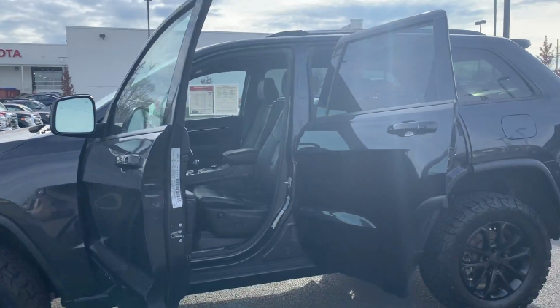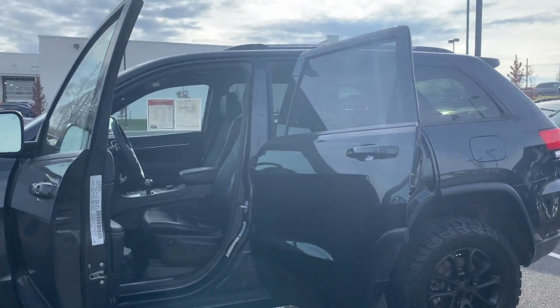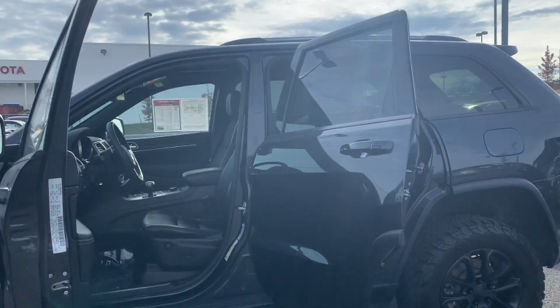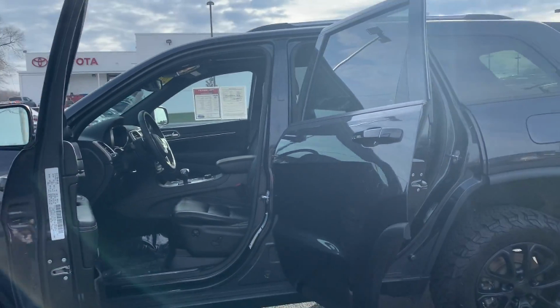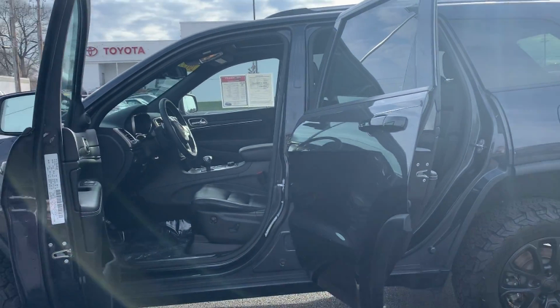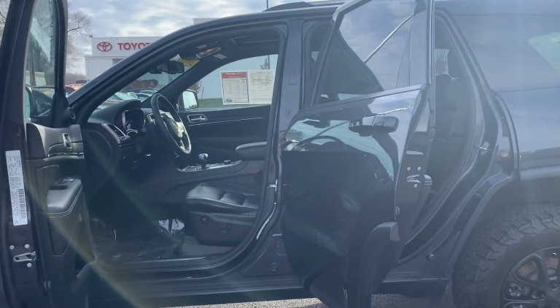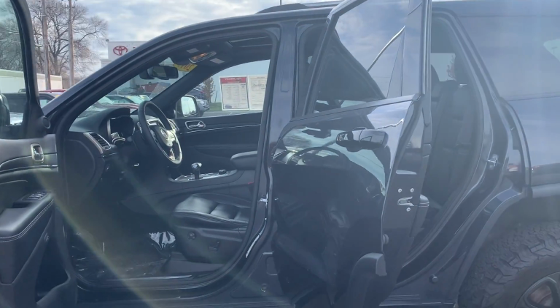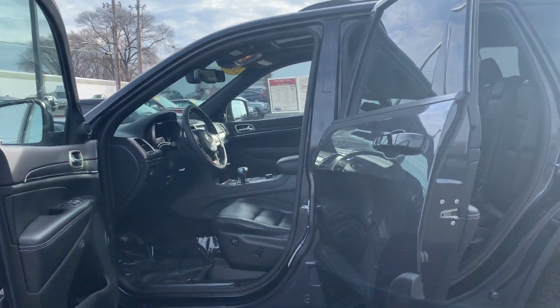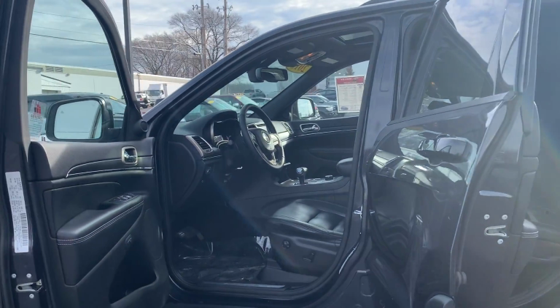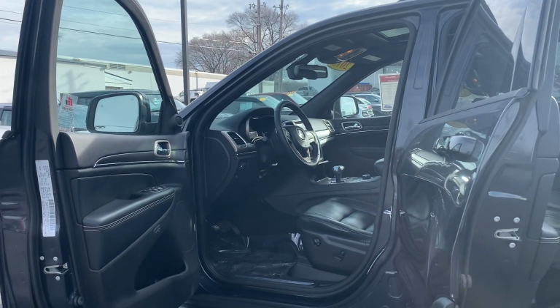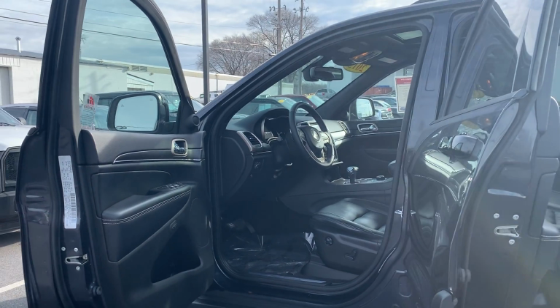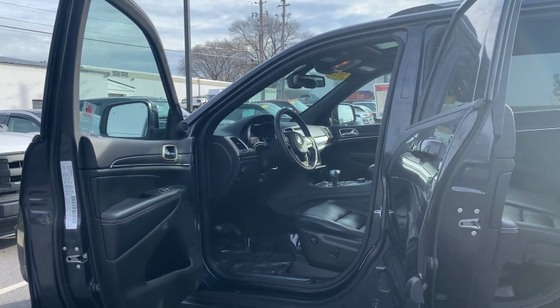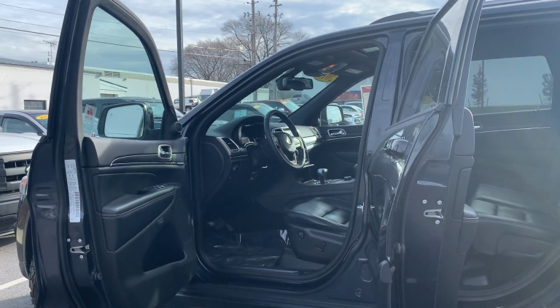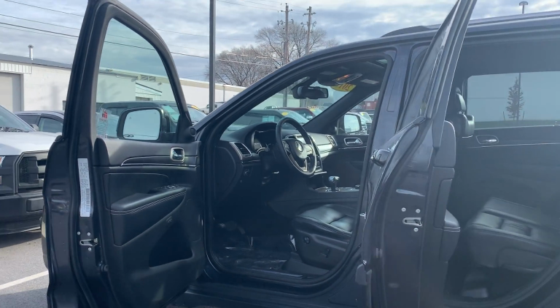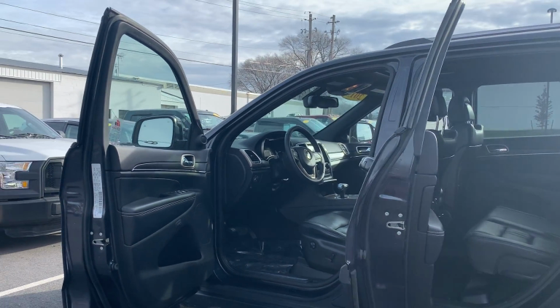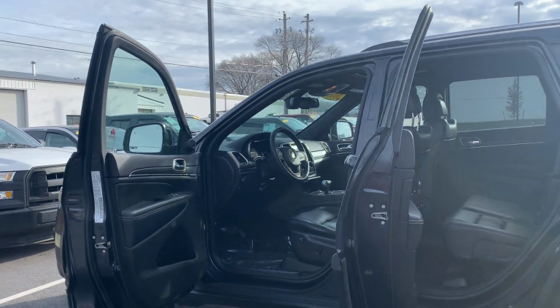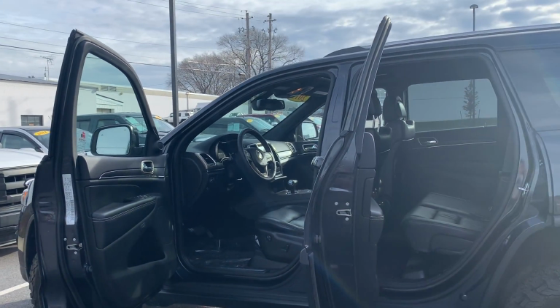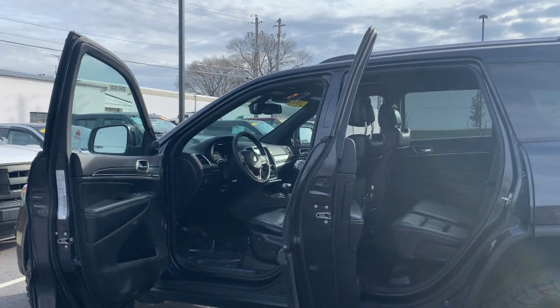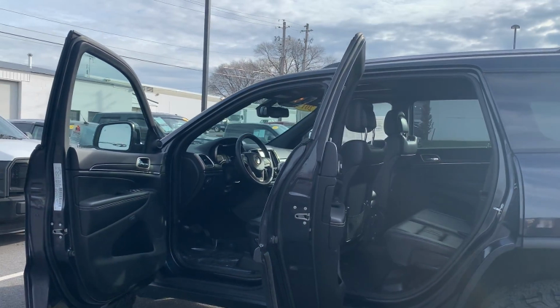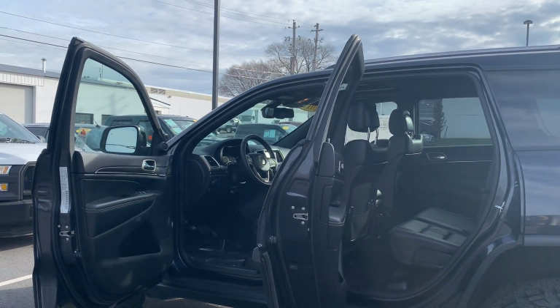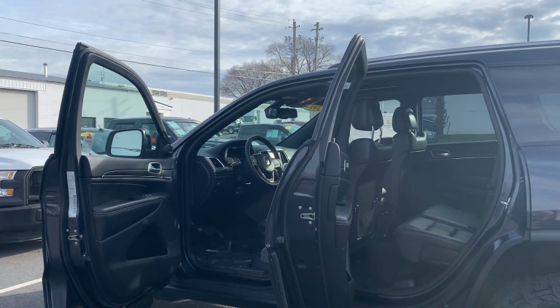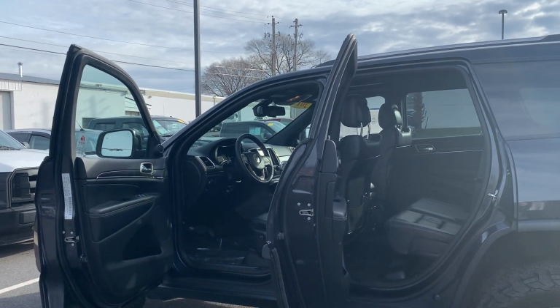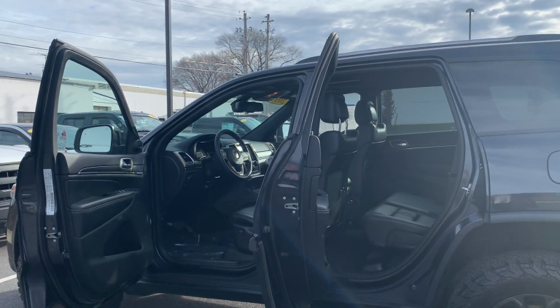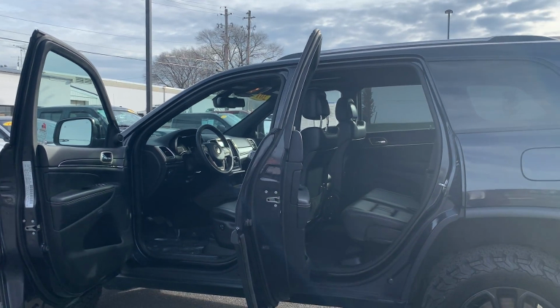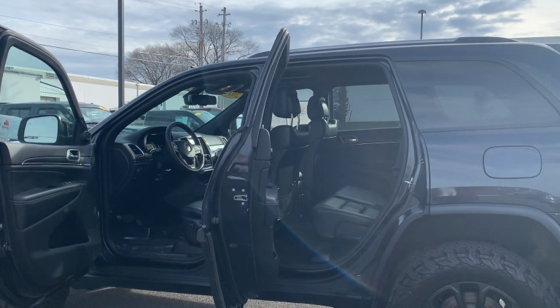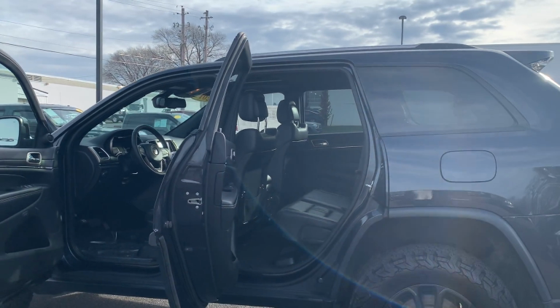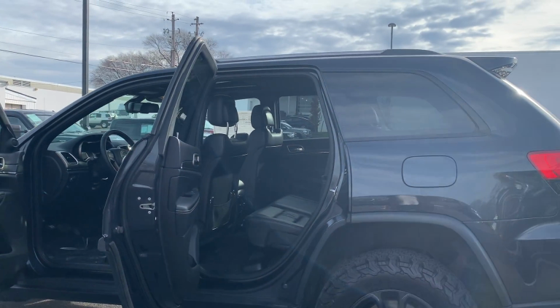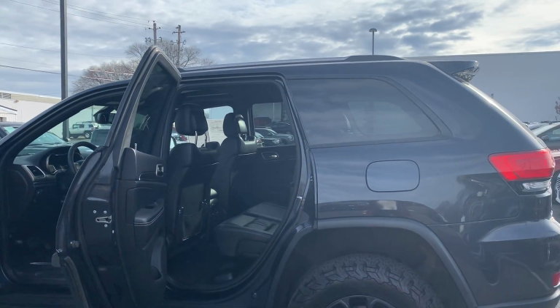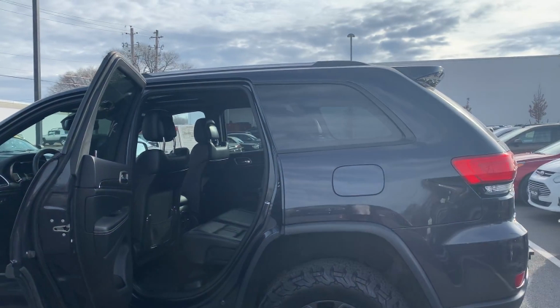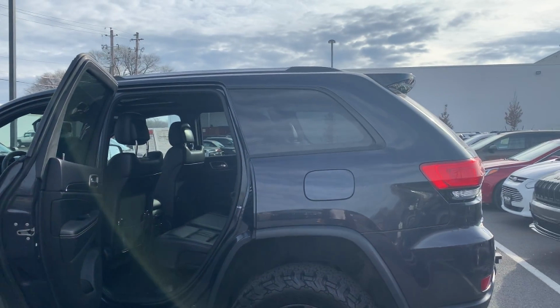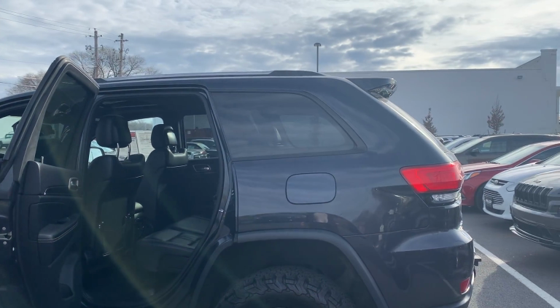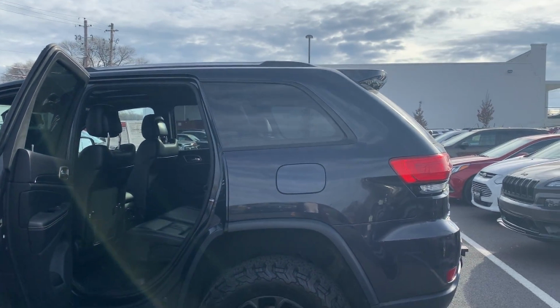Some features include a navigation system, blind spot sensor, leather seats, automatic temperature control, and an emergency communication system, as well as a power moonroof, Bluetooth, and parking sensors. To help you feel safe and secure, there is a corporate brake assist and panic alarm.